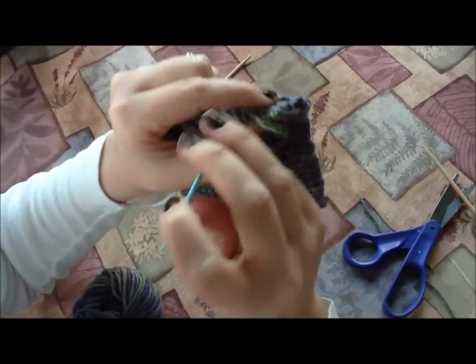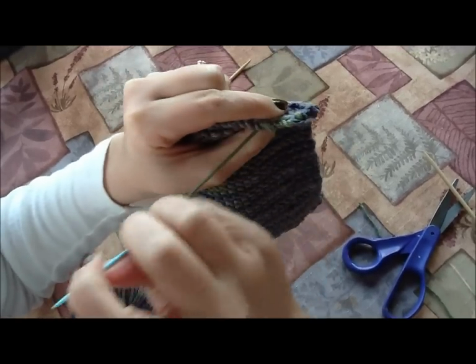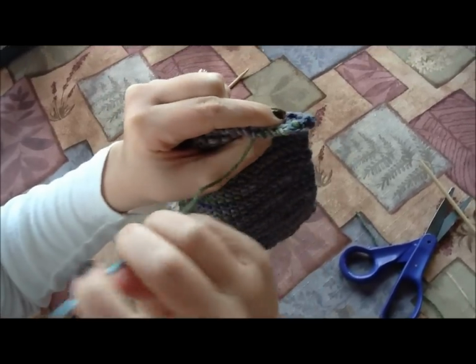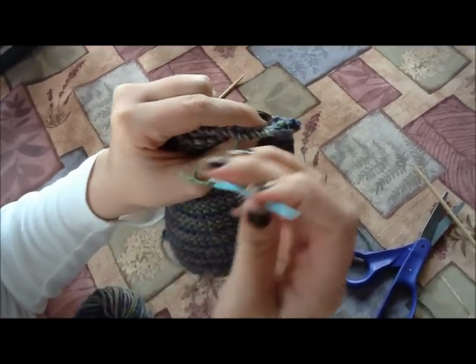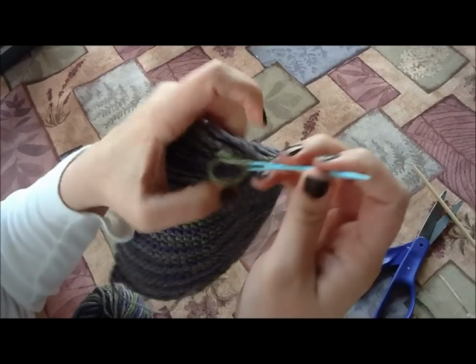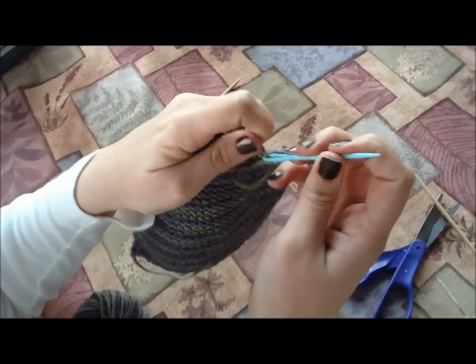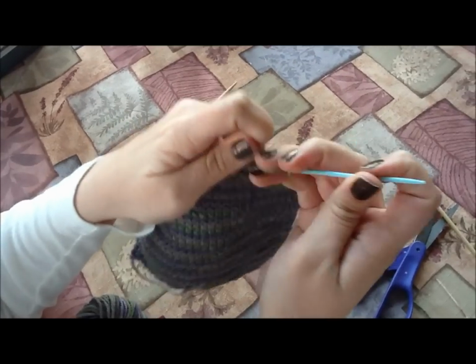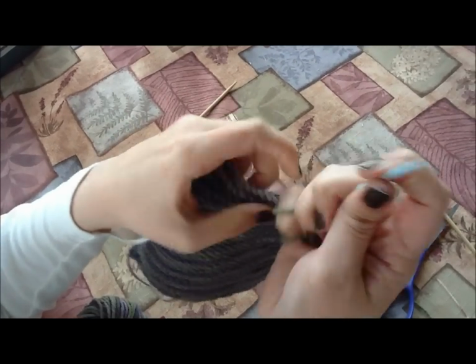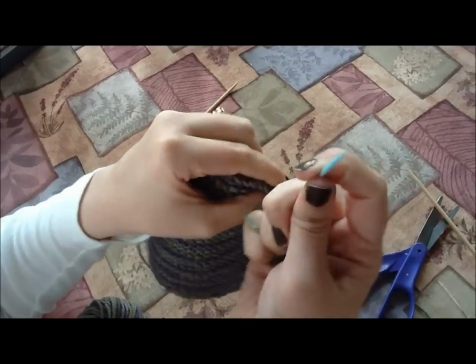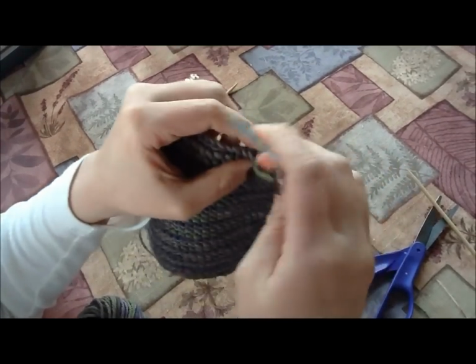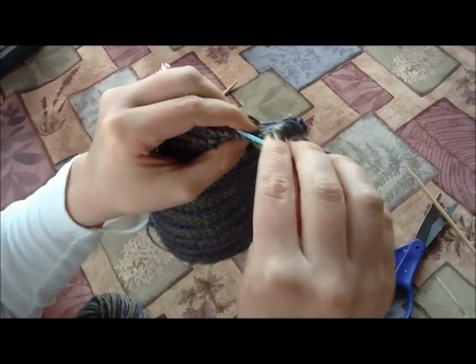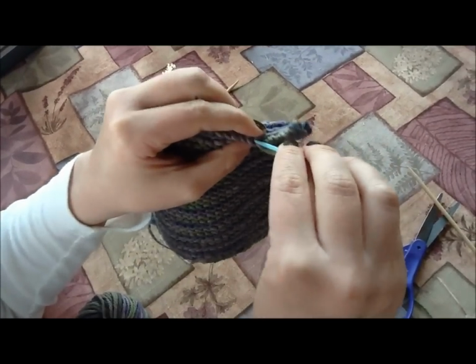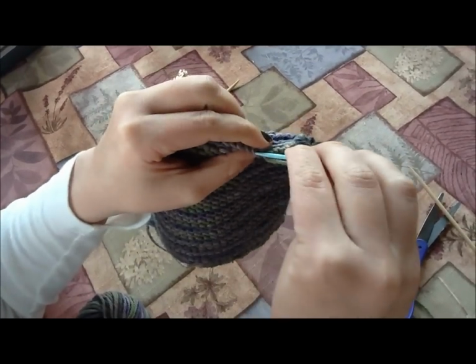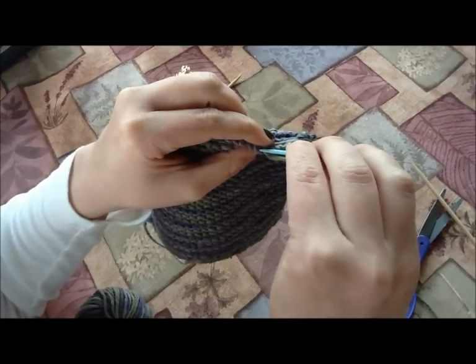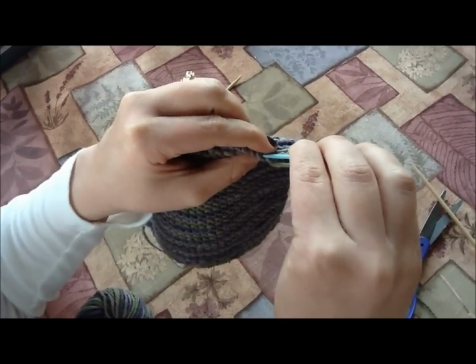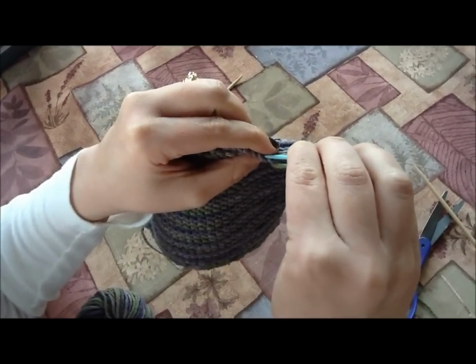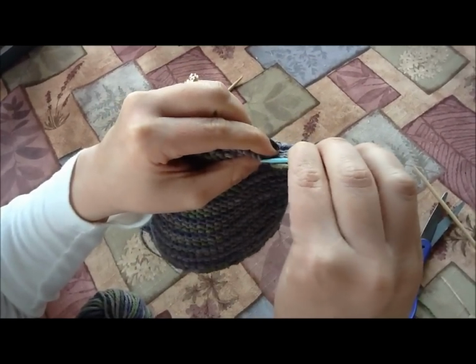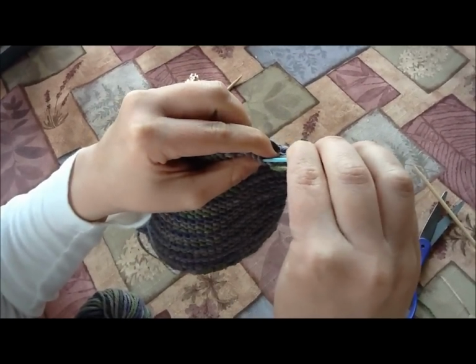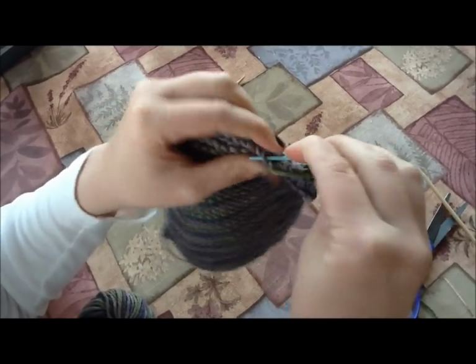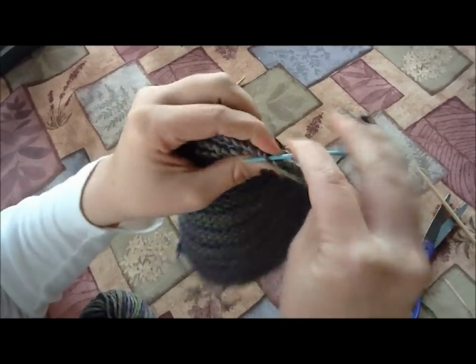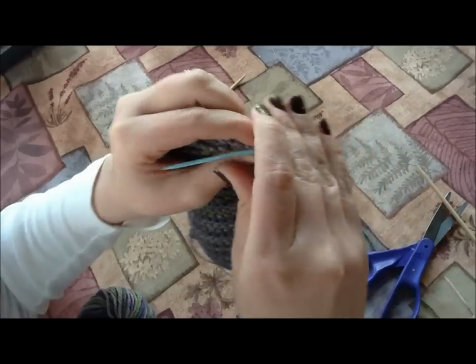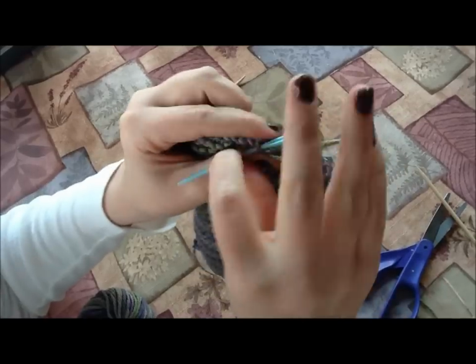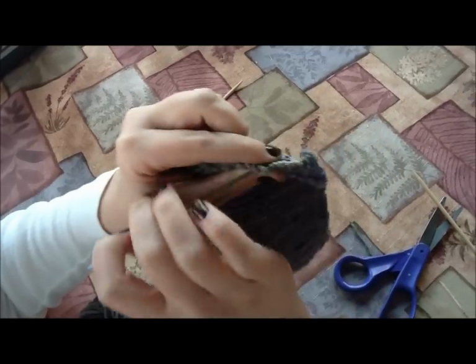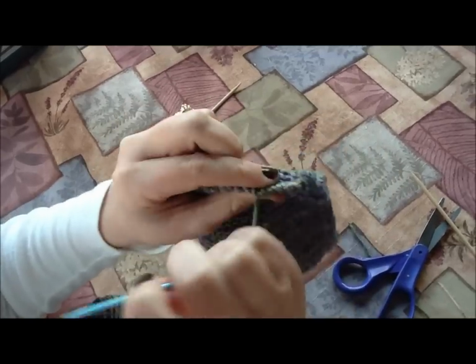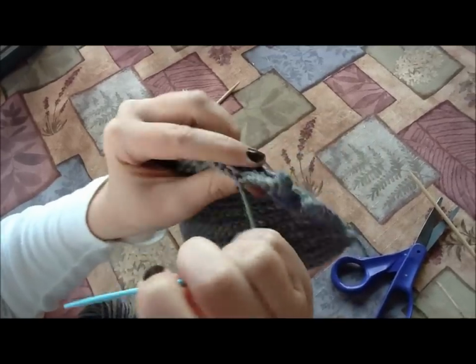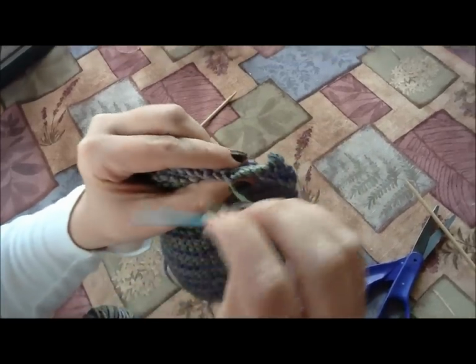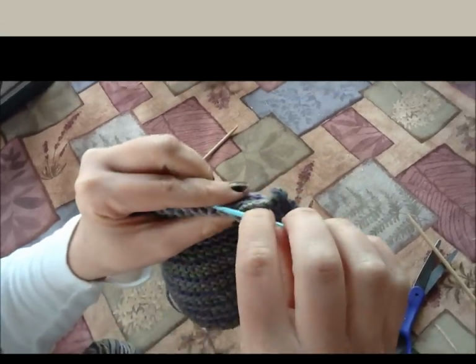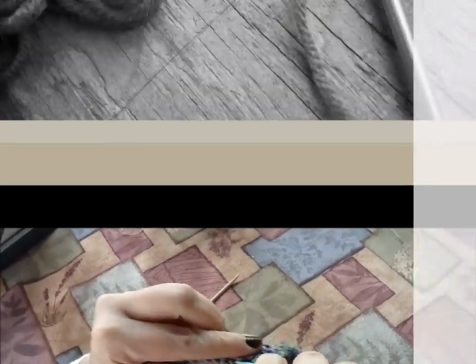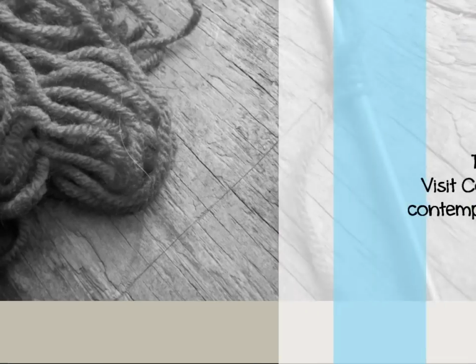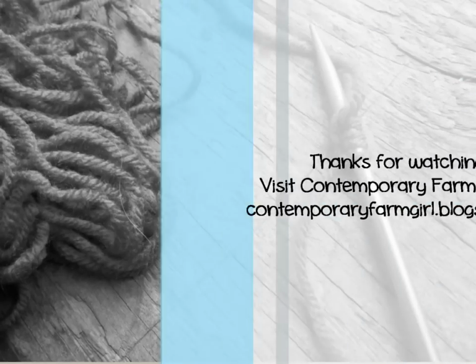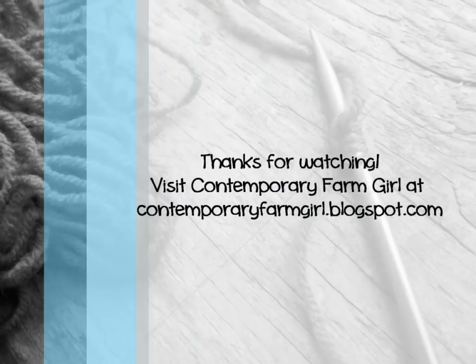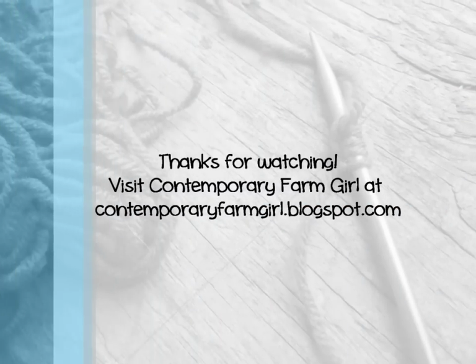And then you will be all set with your very first dishcloth and ready to celebrate. Awesome job!